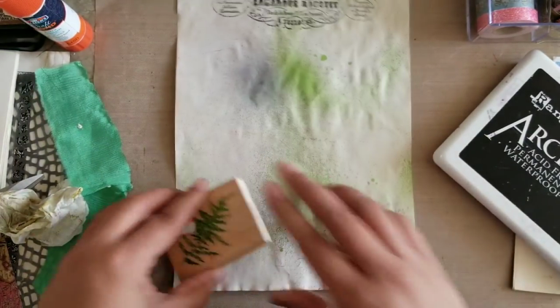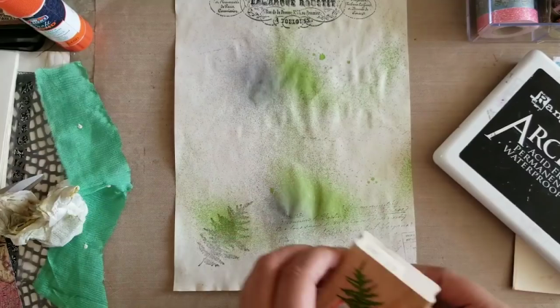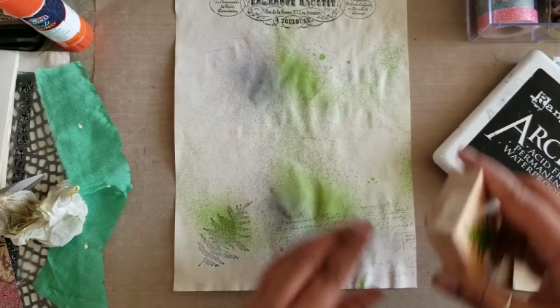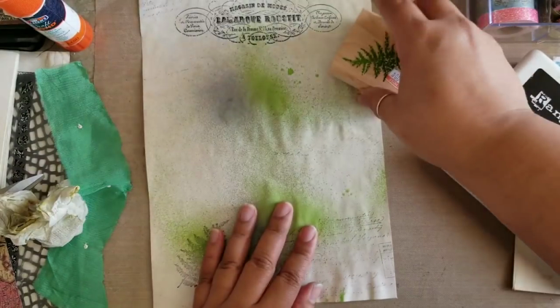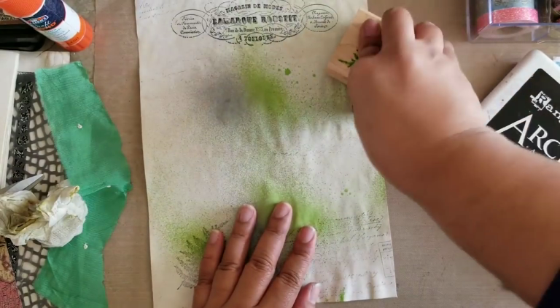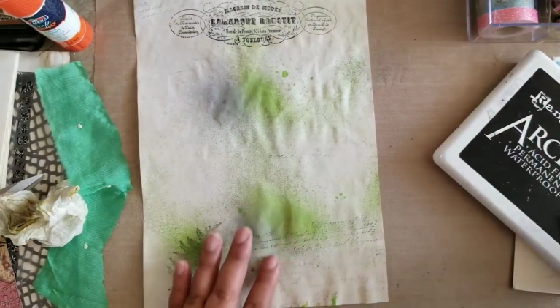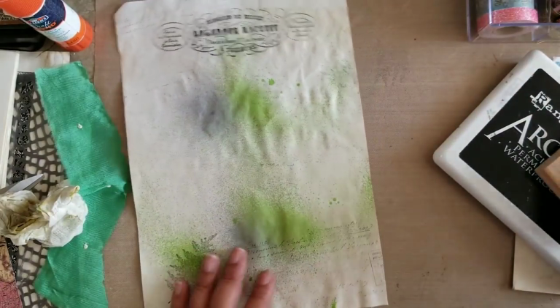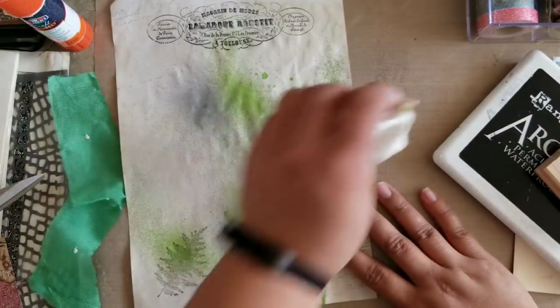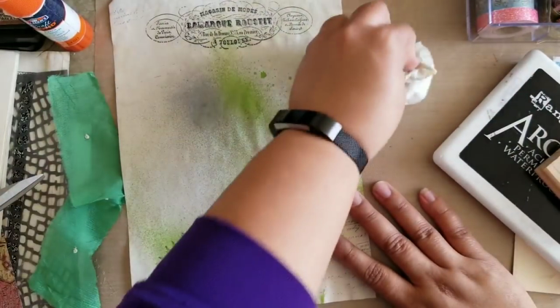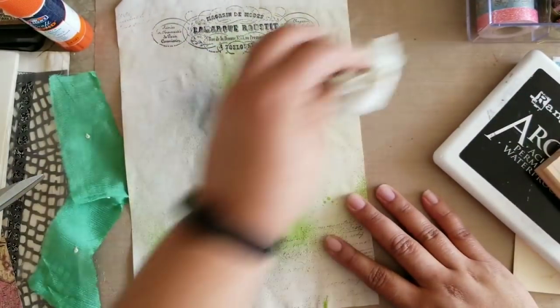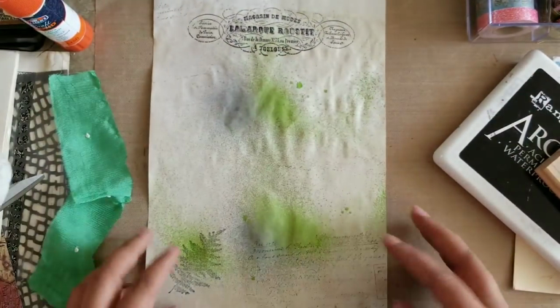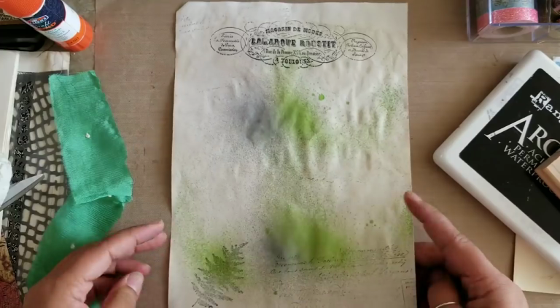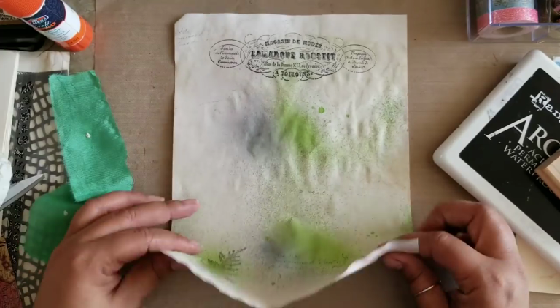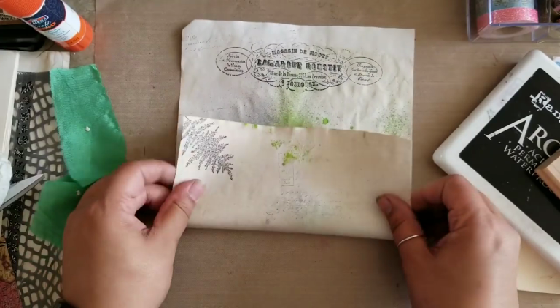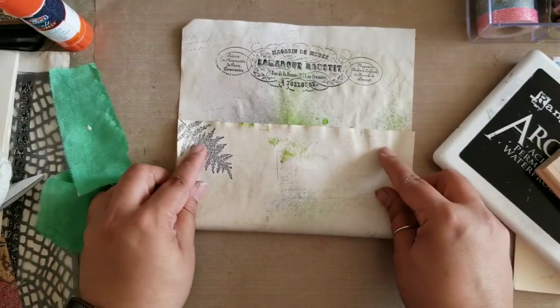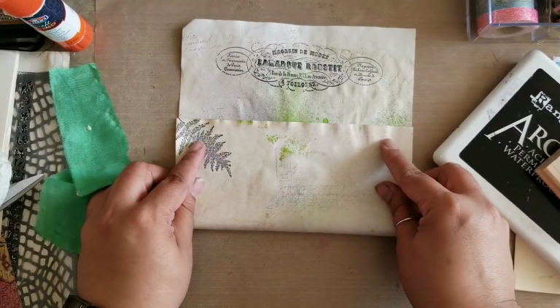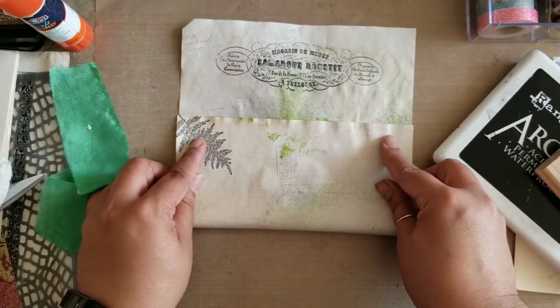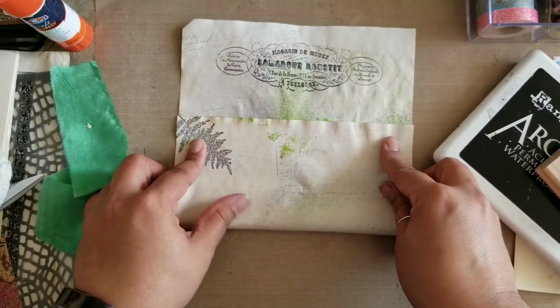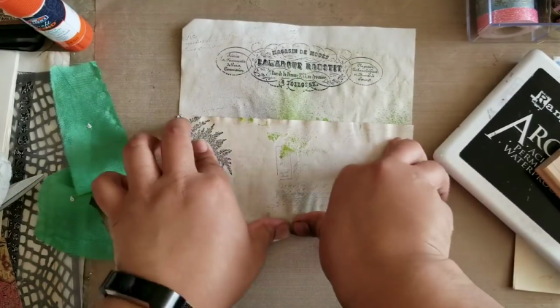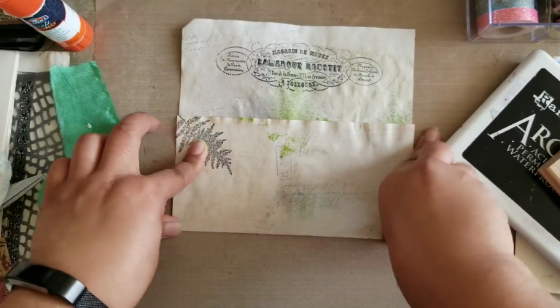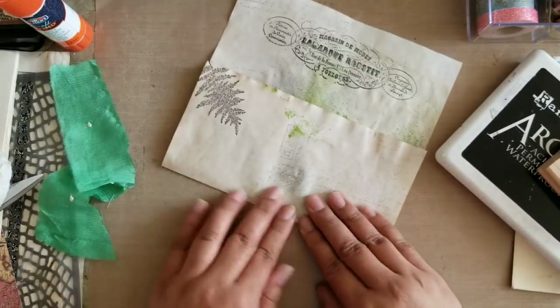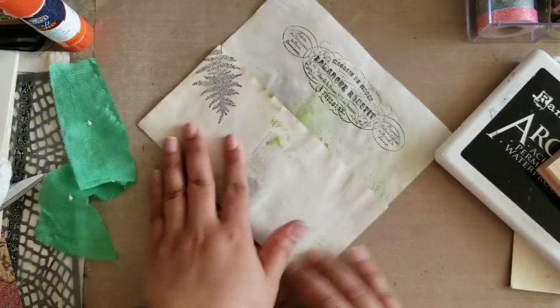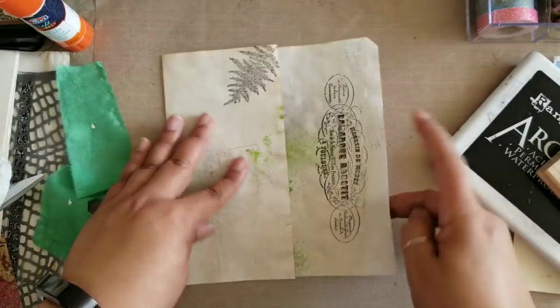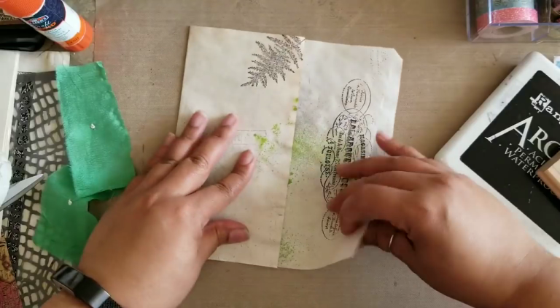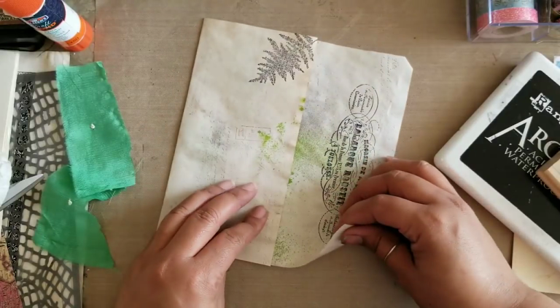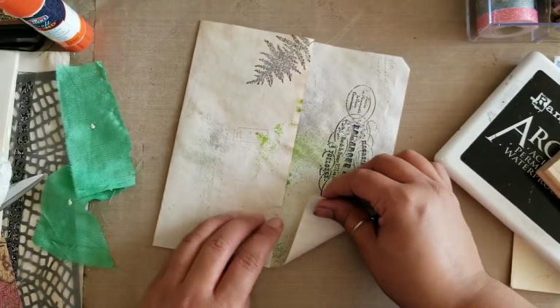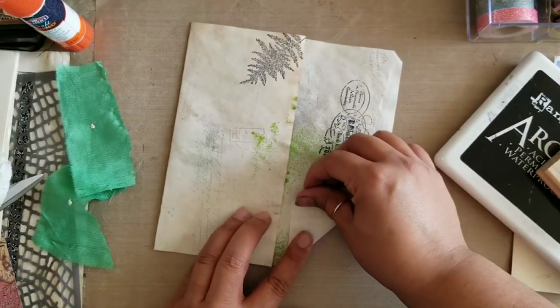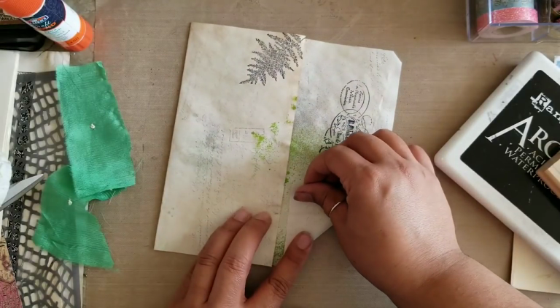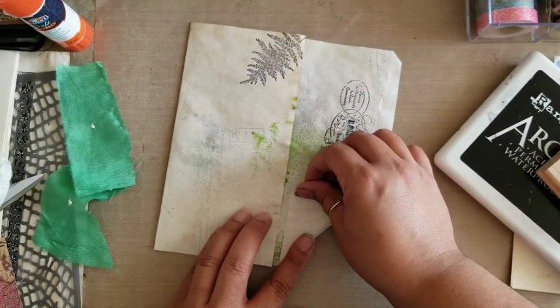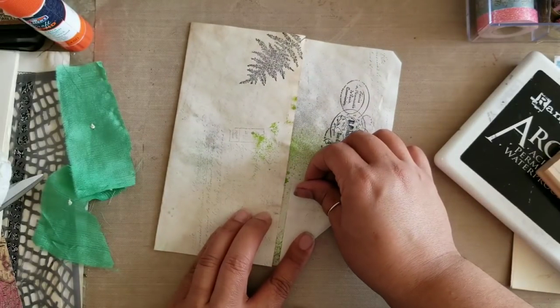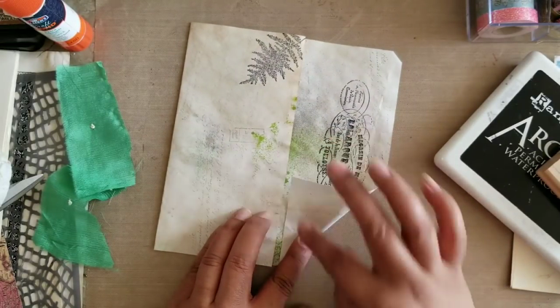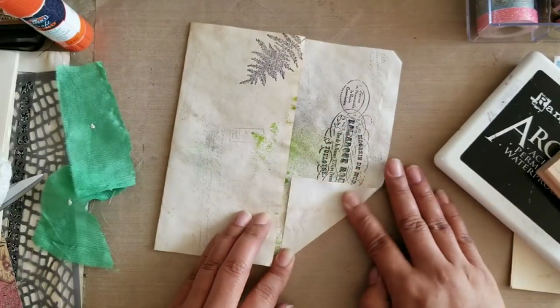When I do stamping like this, I like to use the stamp until all the residual ink is gone — it just adds a nice ghost effect to the images you're stamping out and keeps the theme of the envelope, tag, or whatever you're working on cohesive.